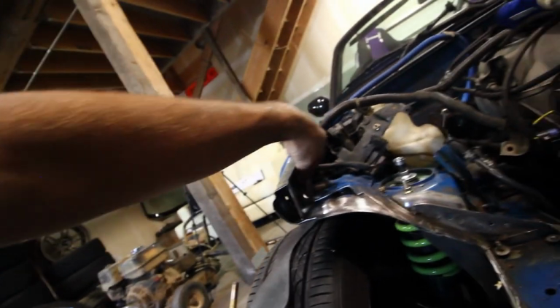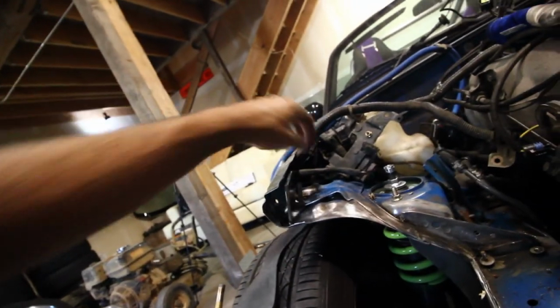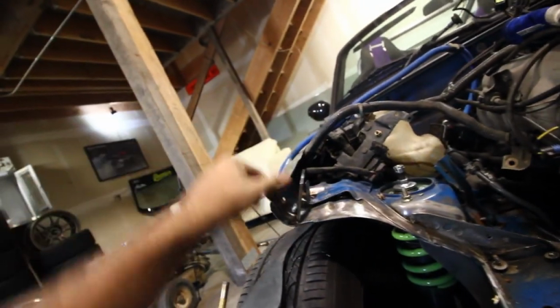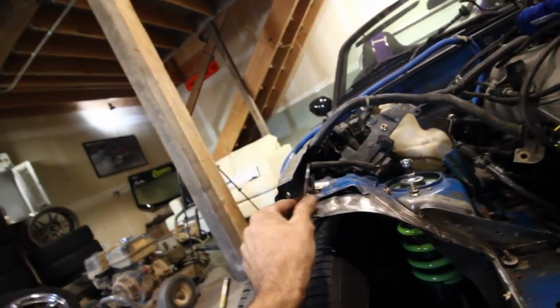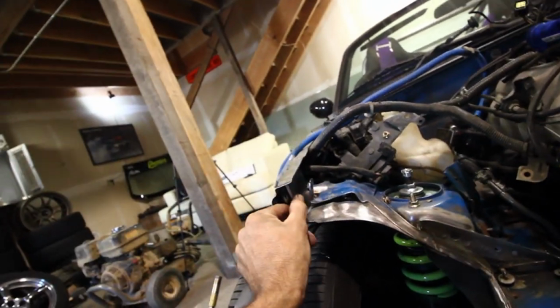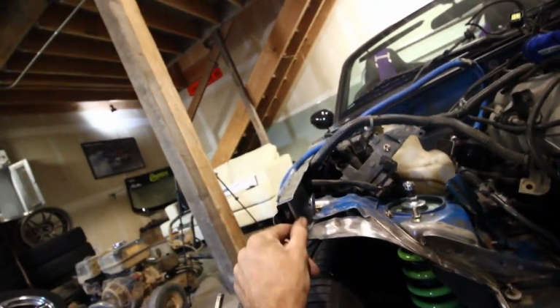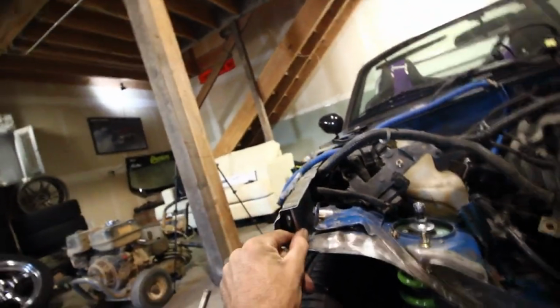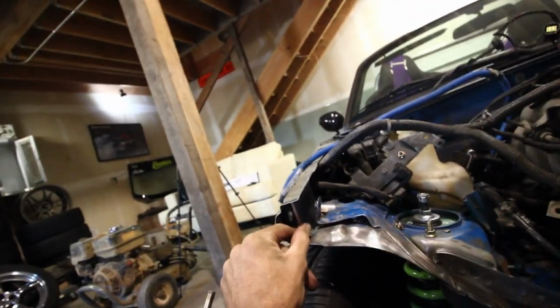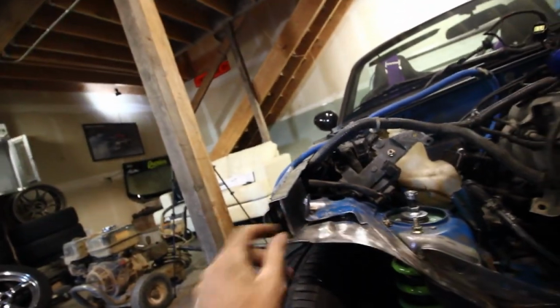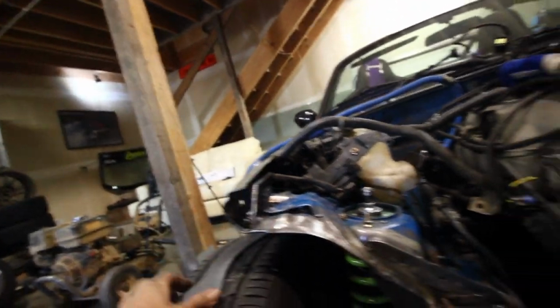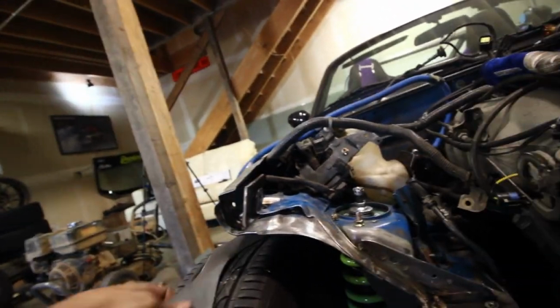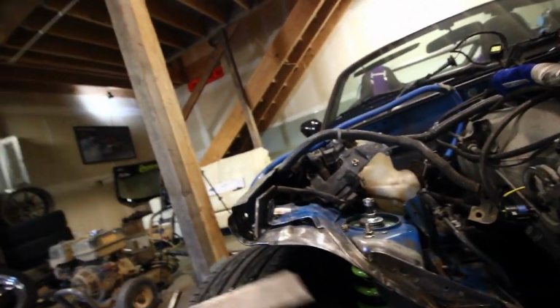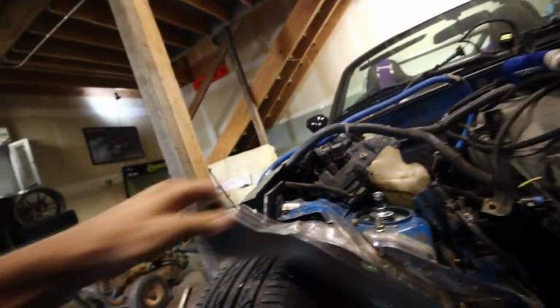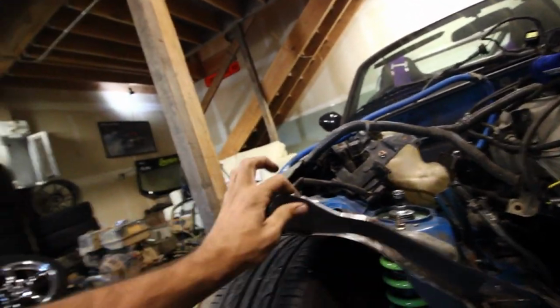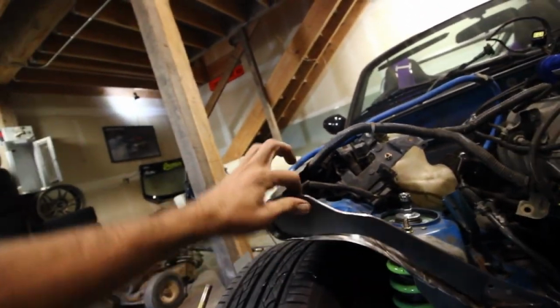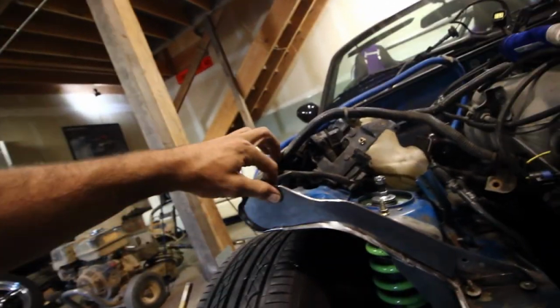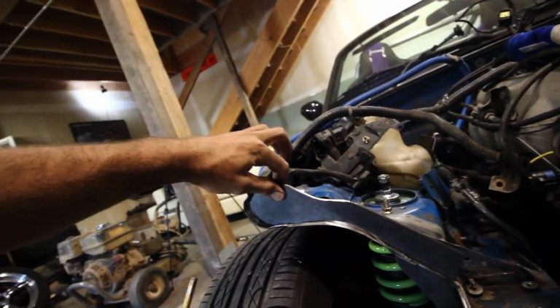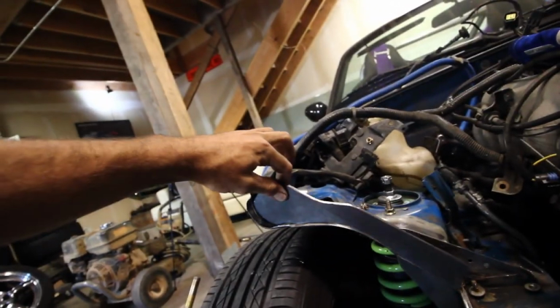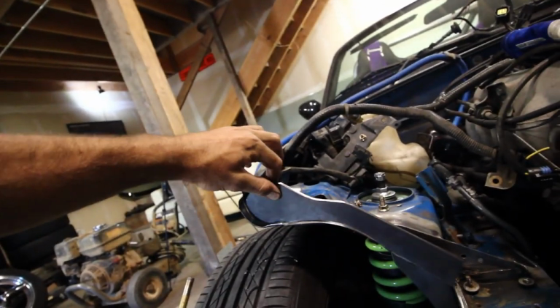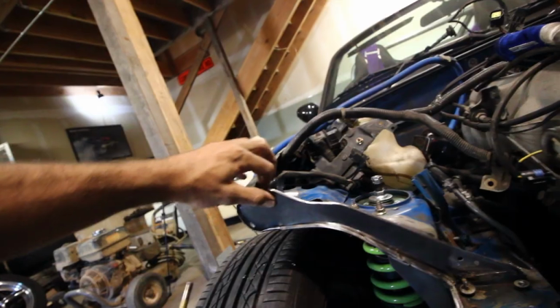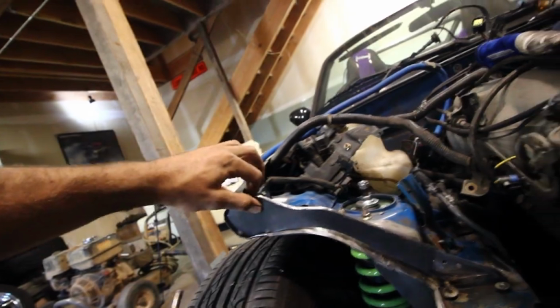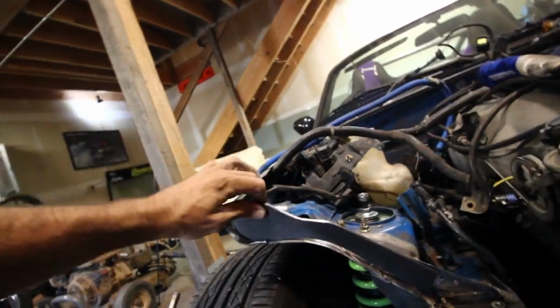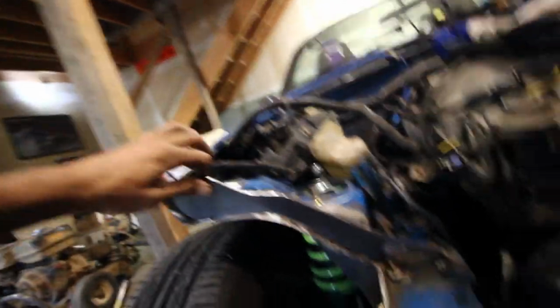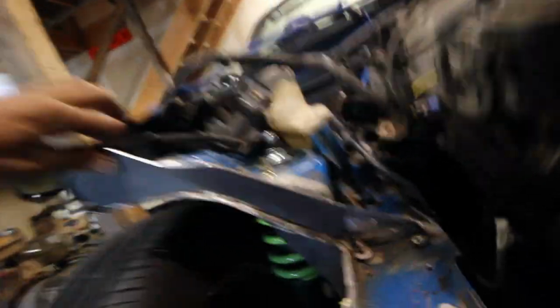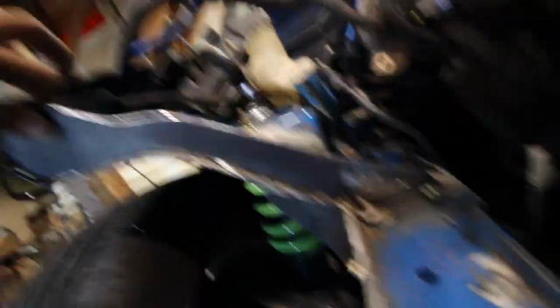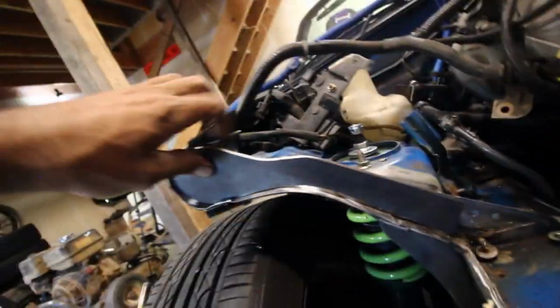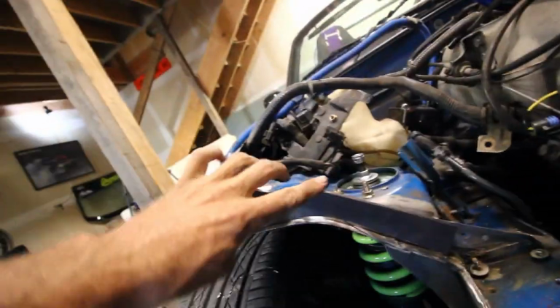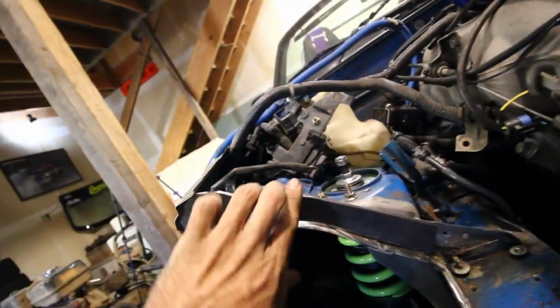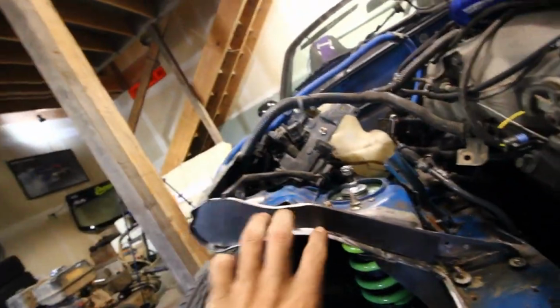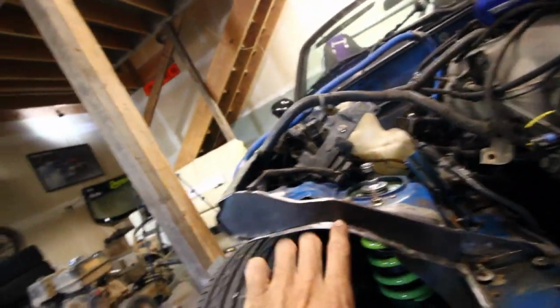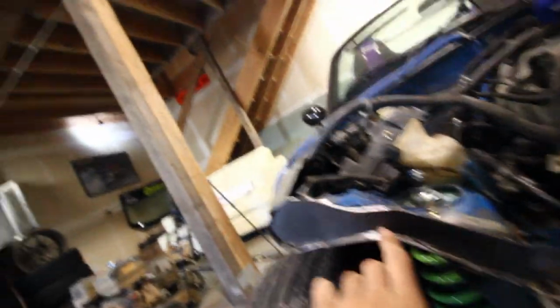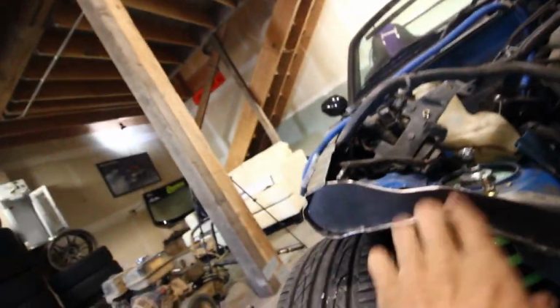Behind here it's going to get welded up like that, then this guy goes right there. Ties in down here — we got to fix some fitment.